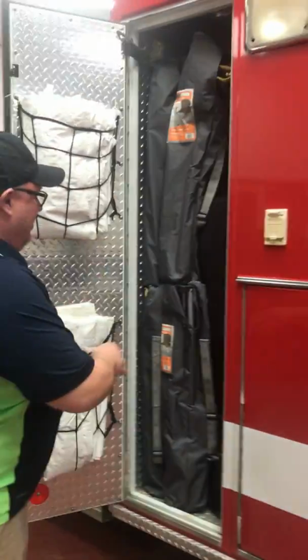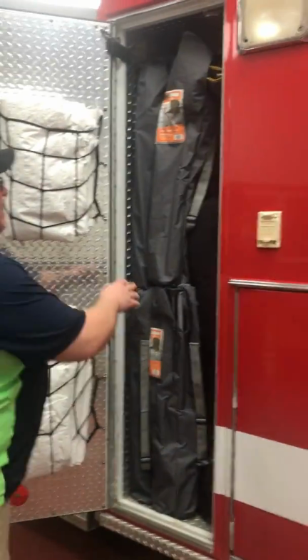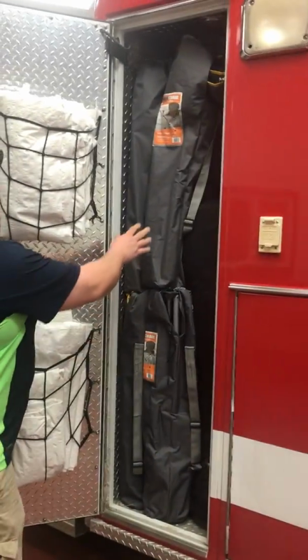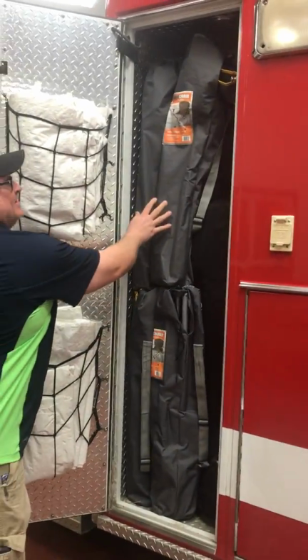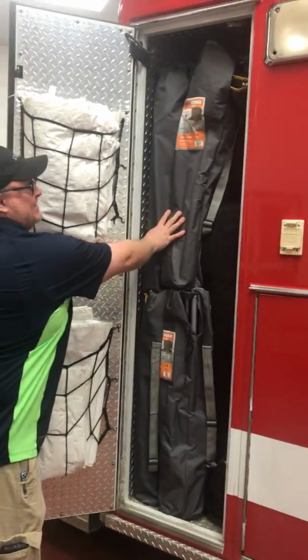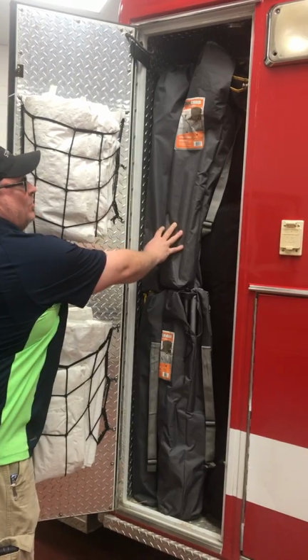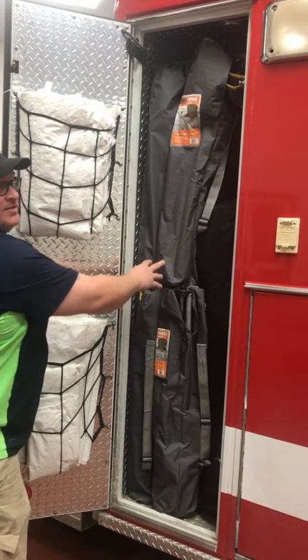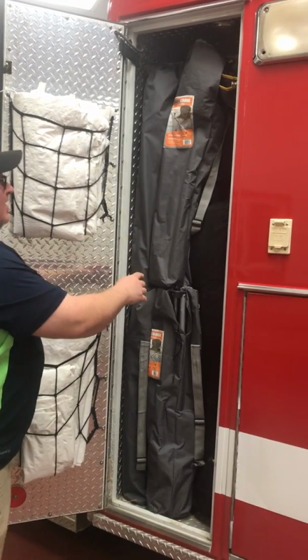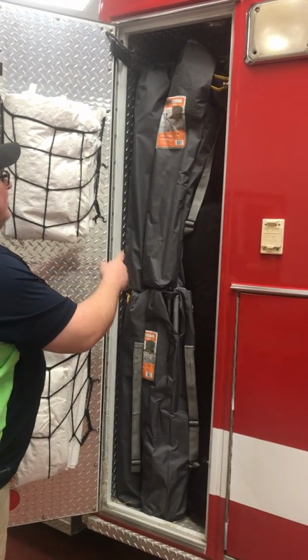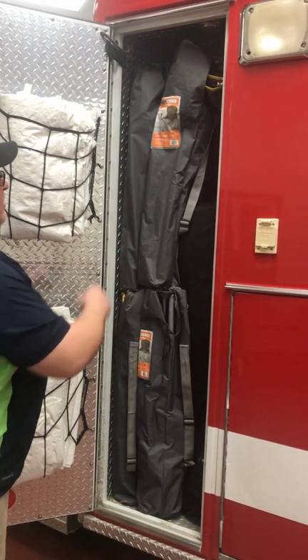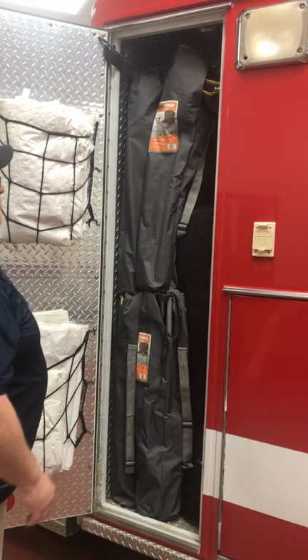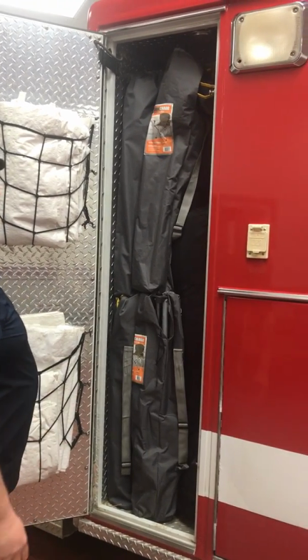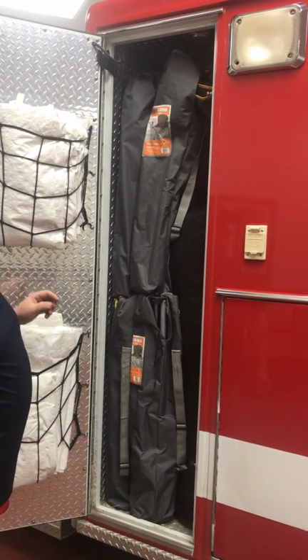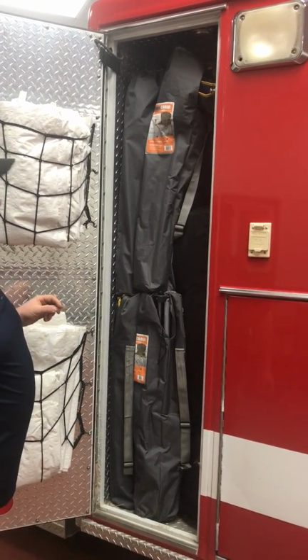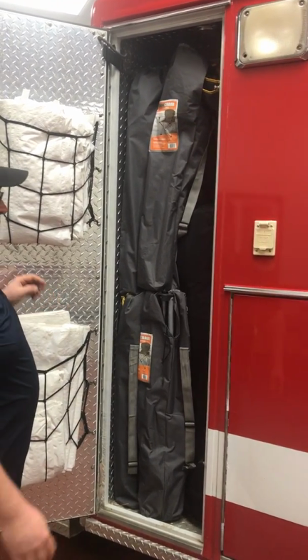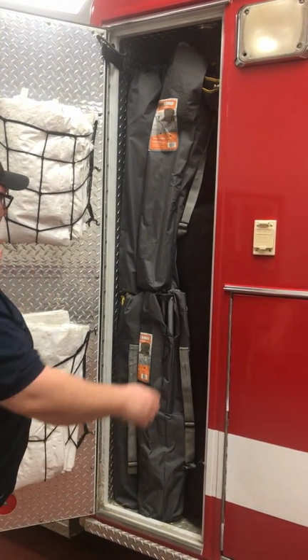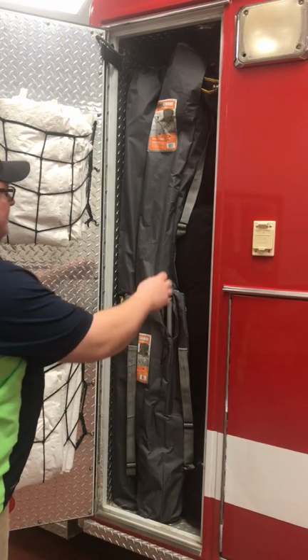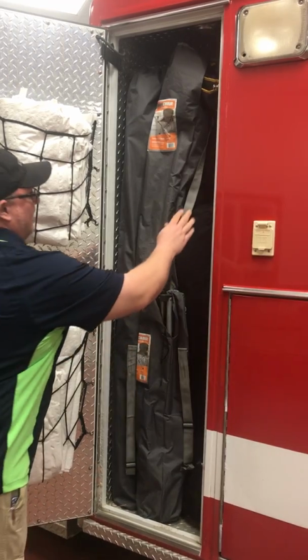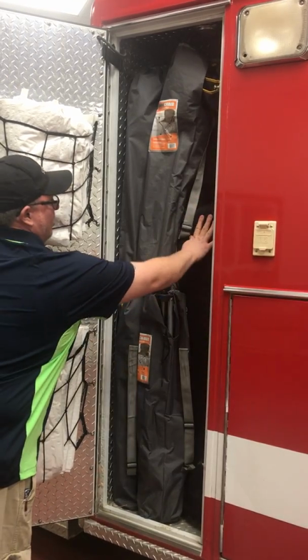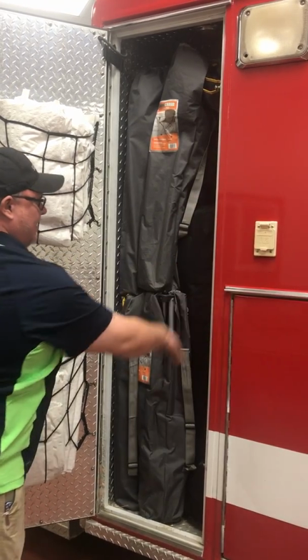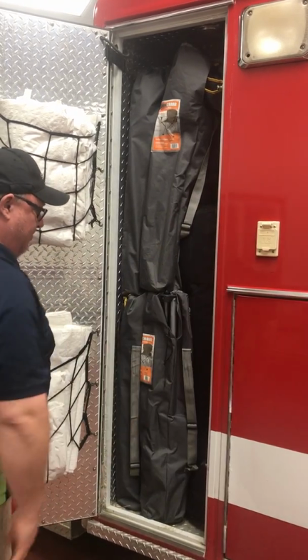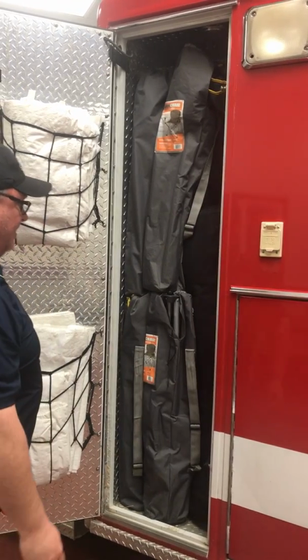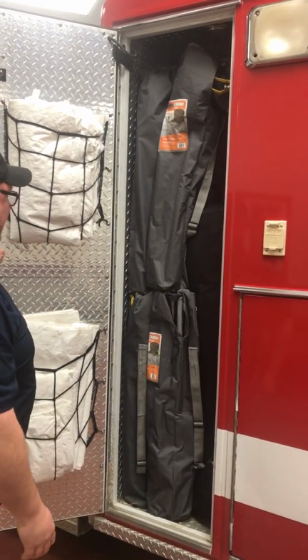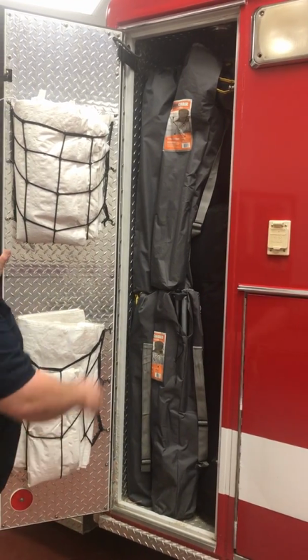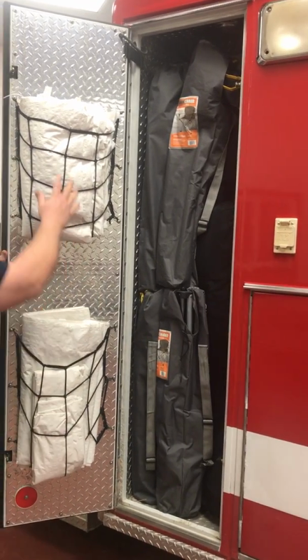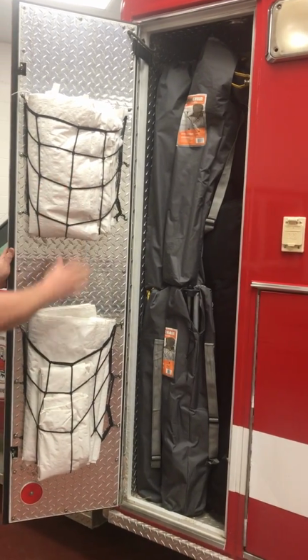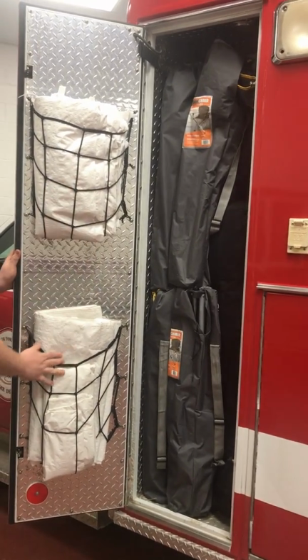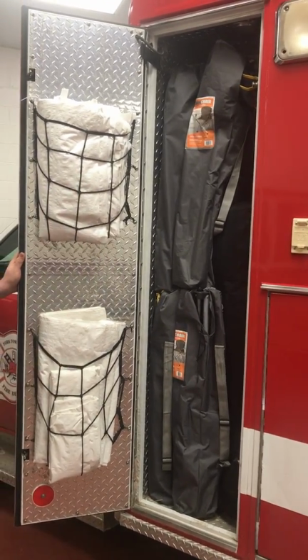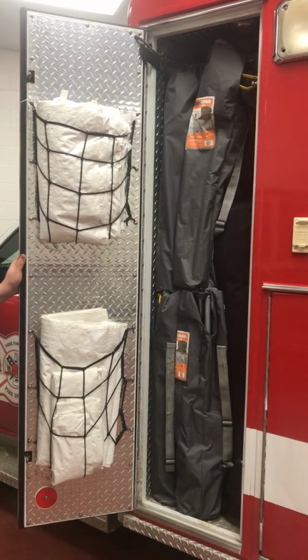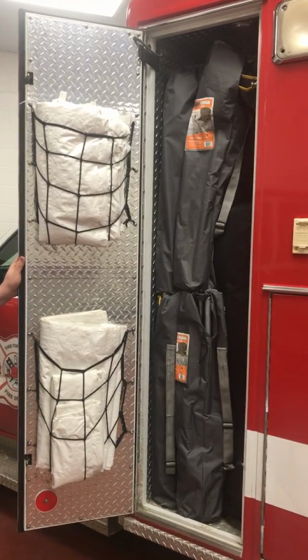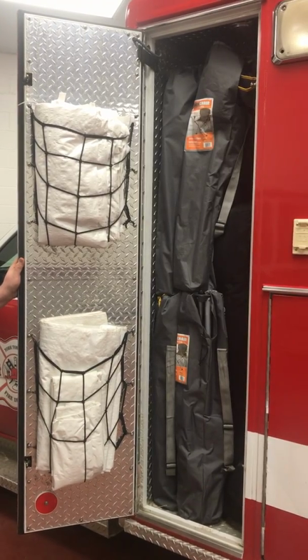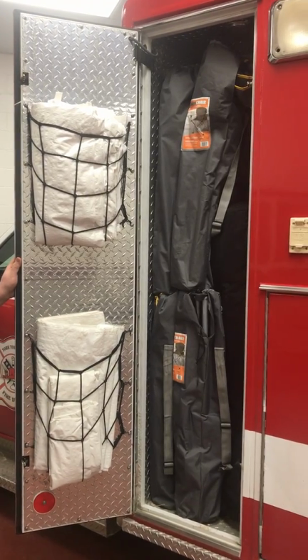We have six folding chairs rated for 500 pounds, so they'll hold us bigger fellas. We've got our canopies — 10x10 canopies. We have sides, front and back for them, to keep you guys out of the weather.